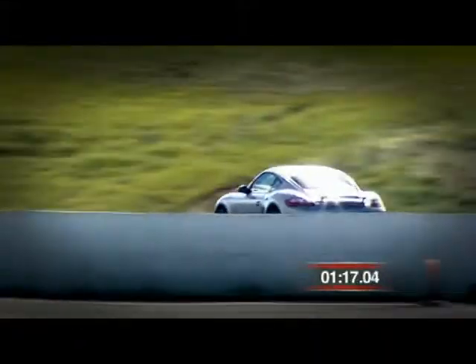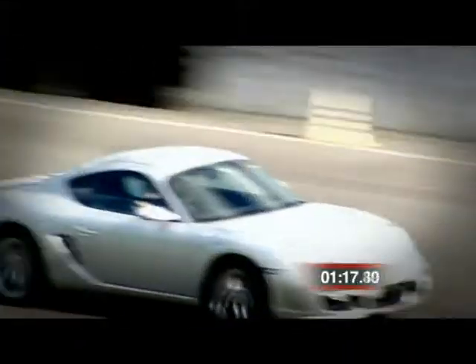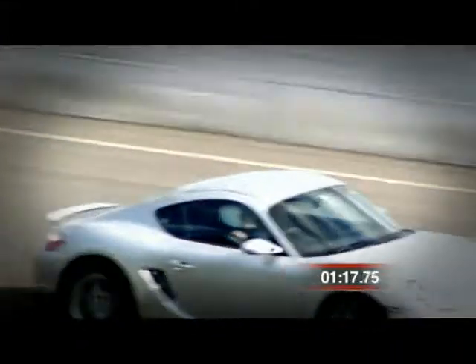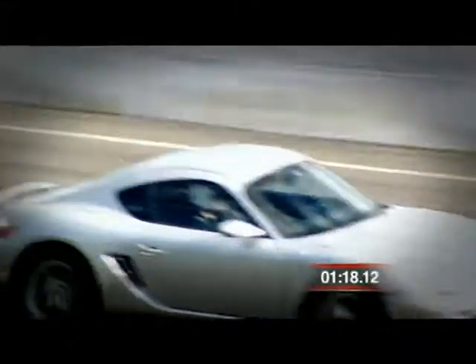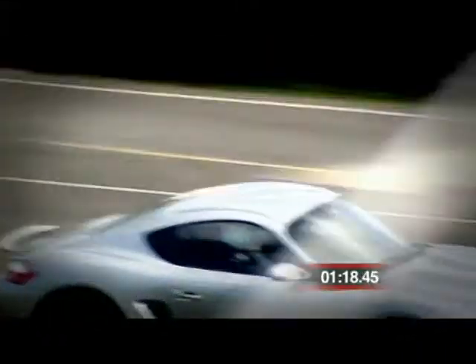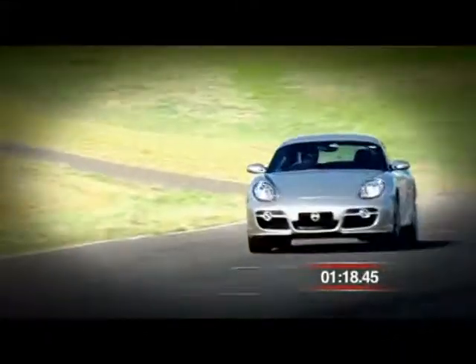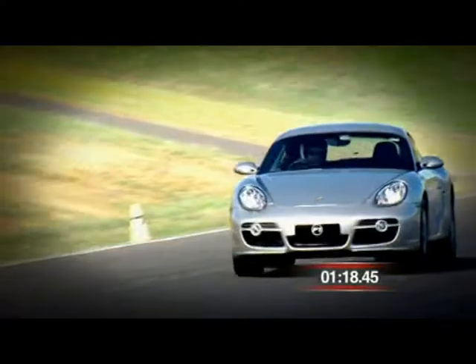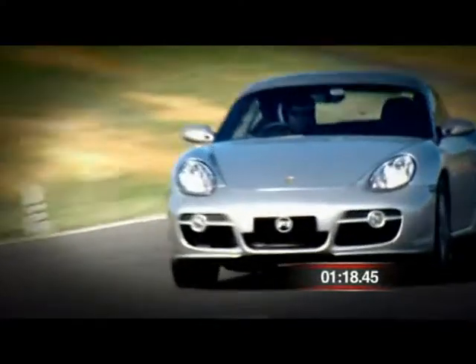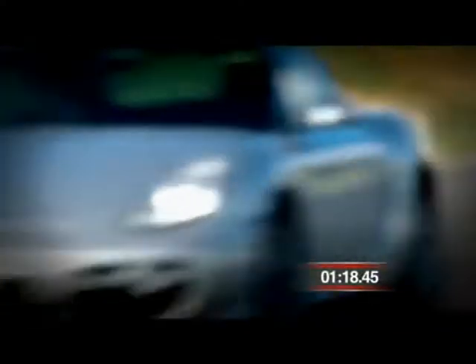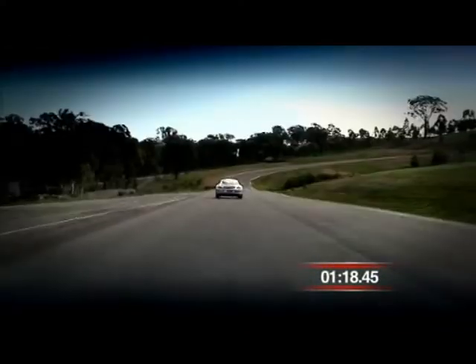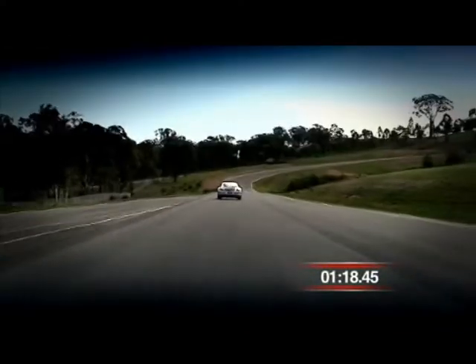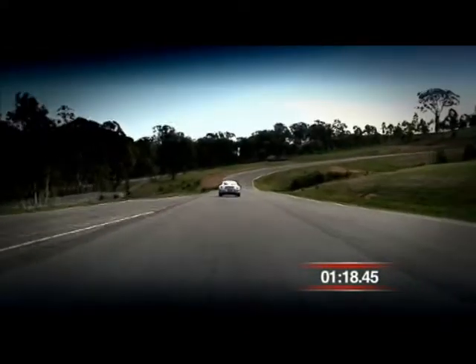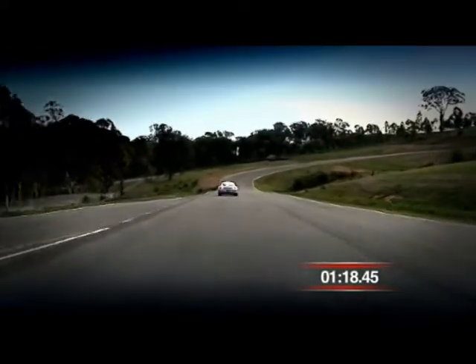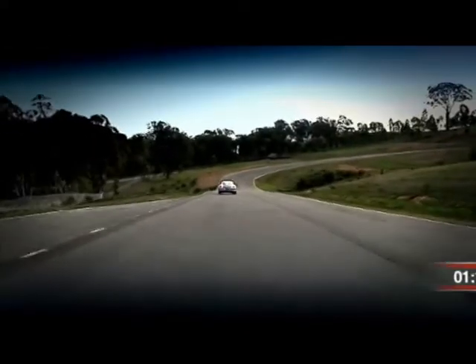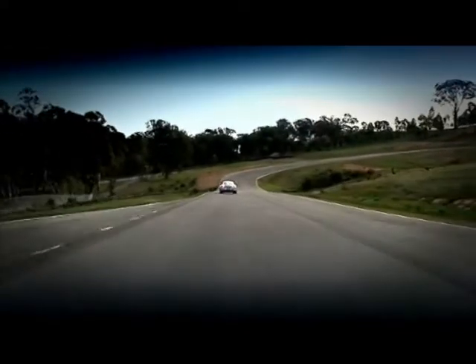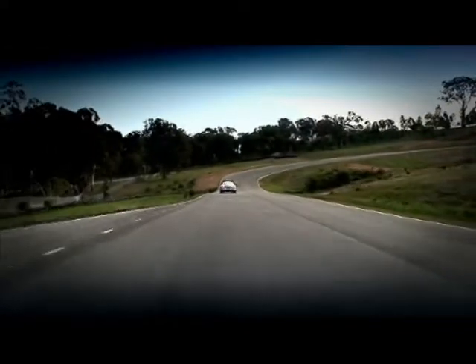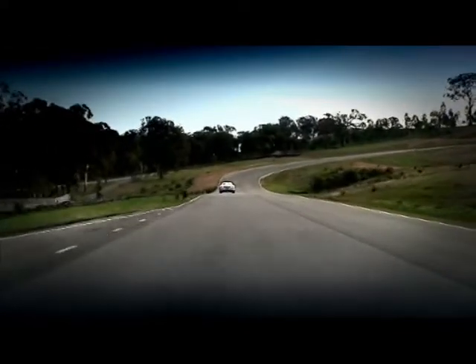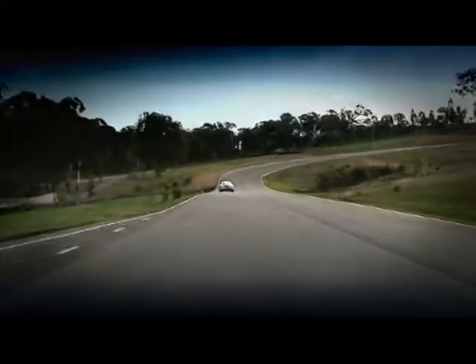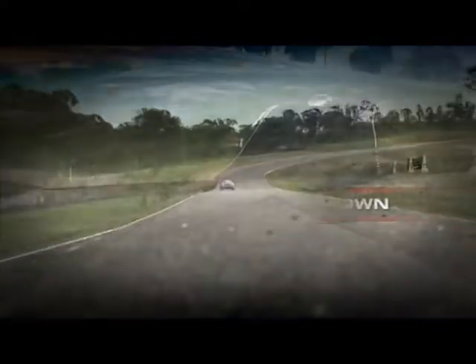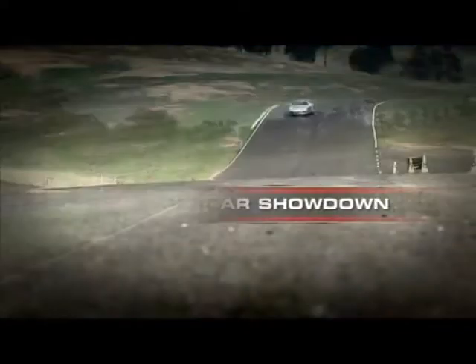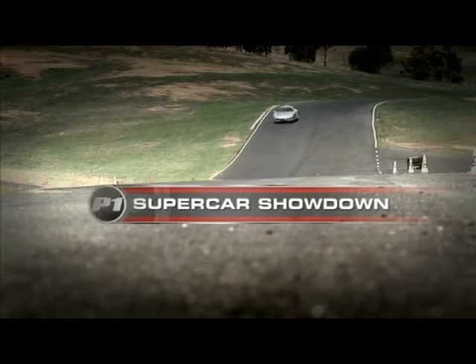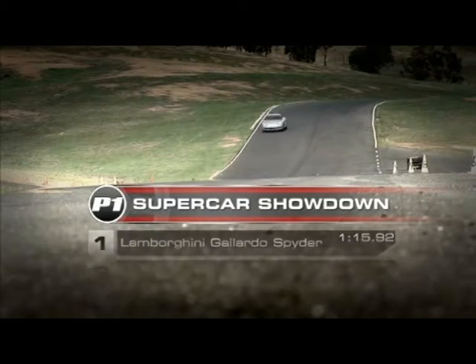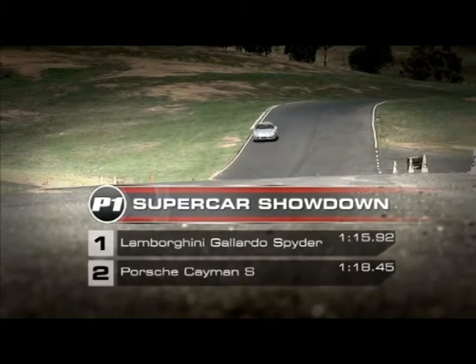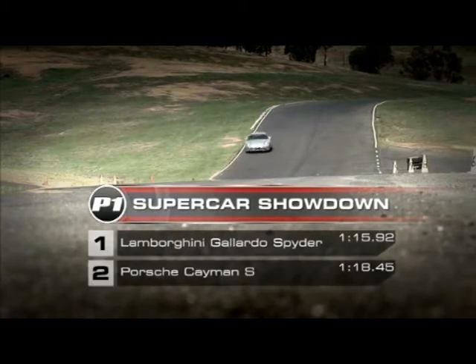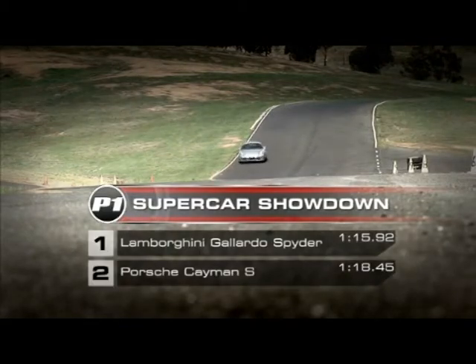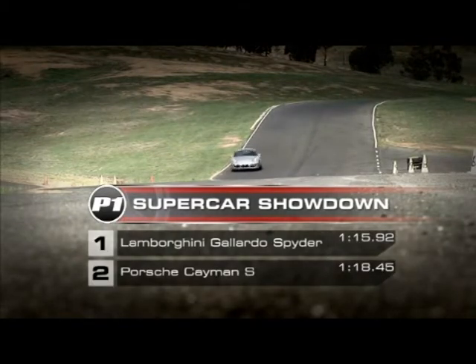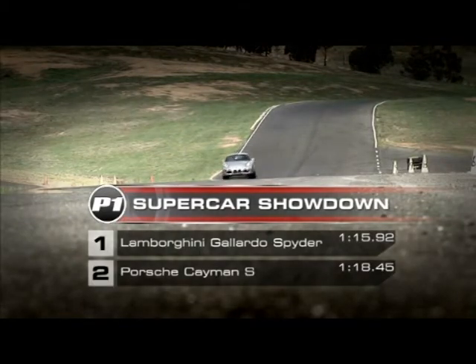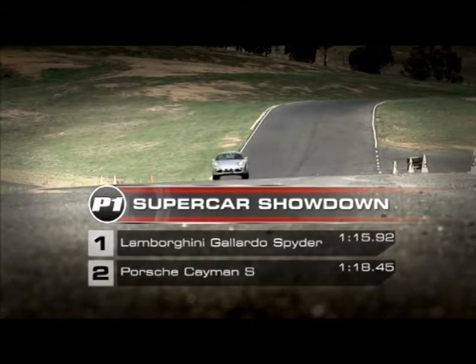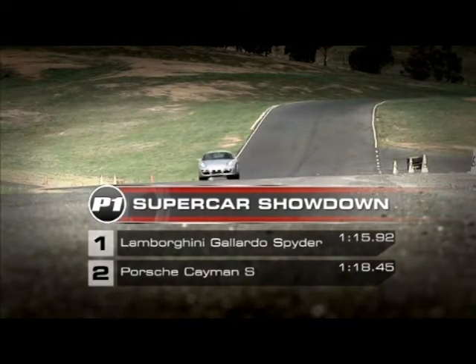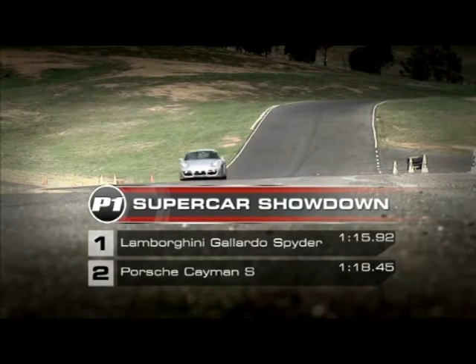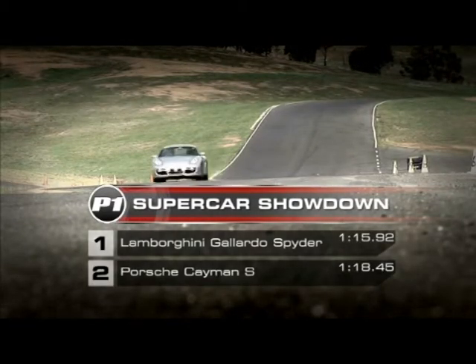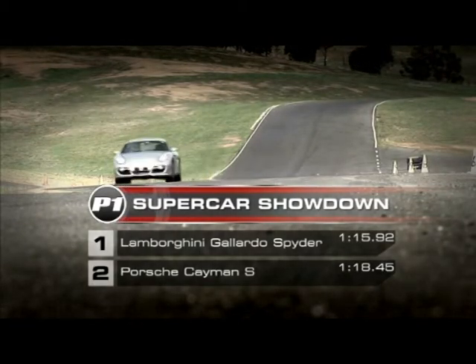The Cayman's in at 1 minute 18.45 — two and a half seconds off the pace. The Gallardo Spider maintains its perch atop the leaderboard while the Porsche Cayman S settles into second place.